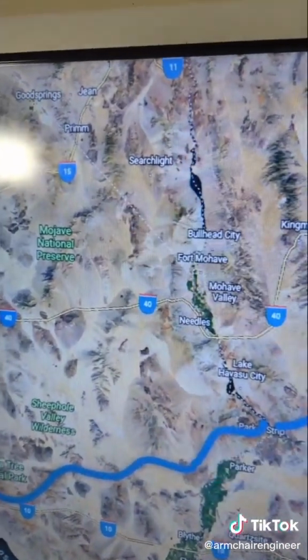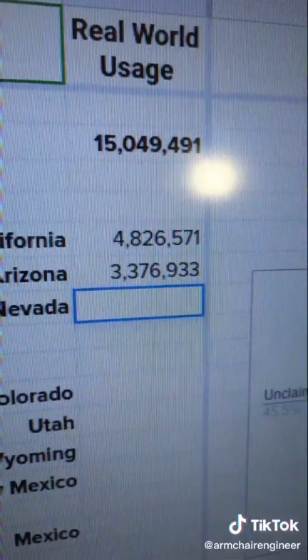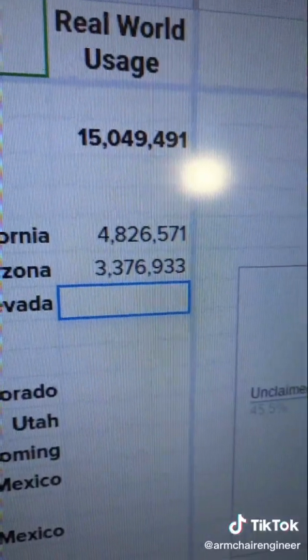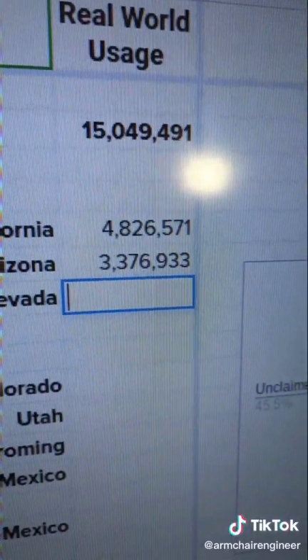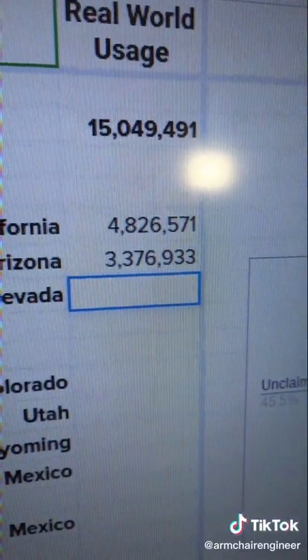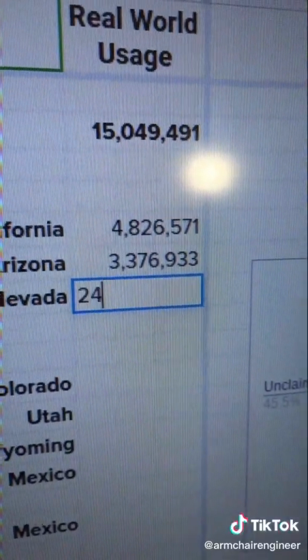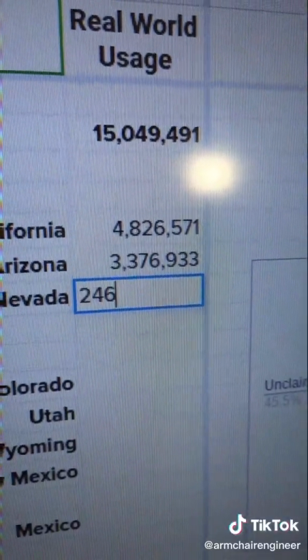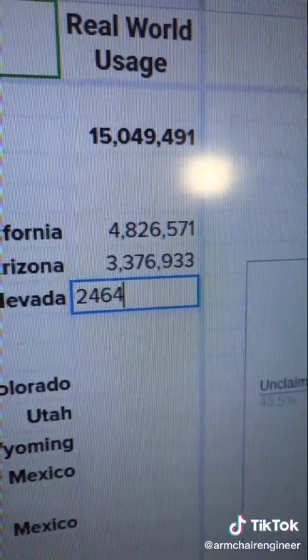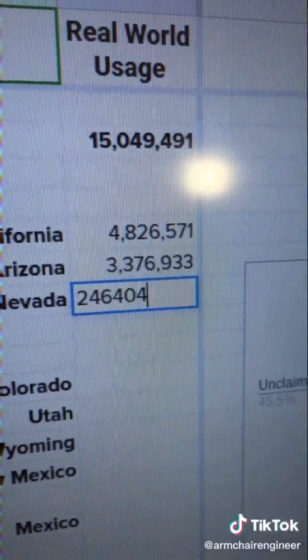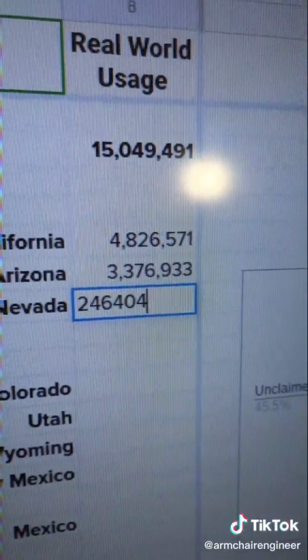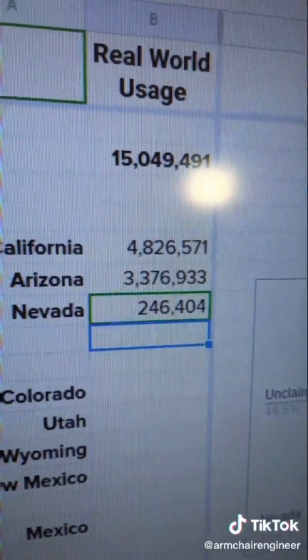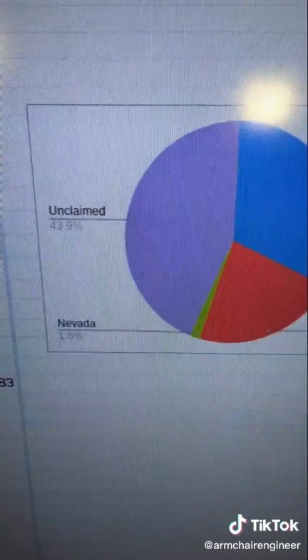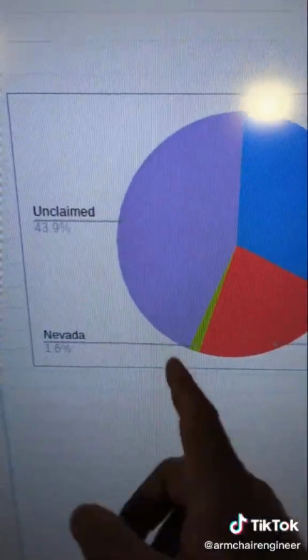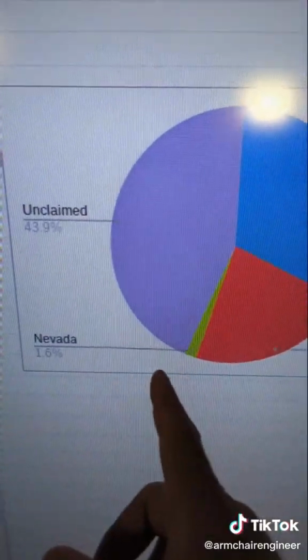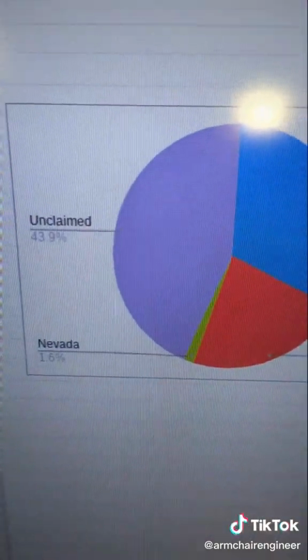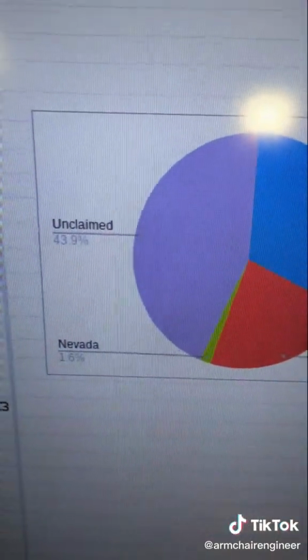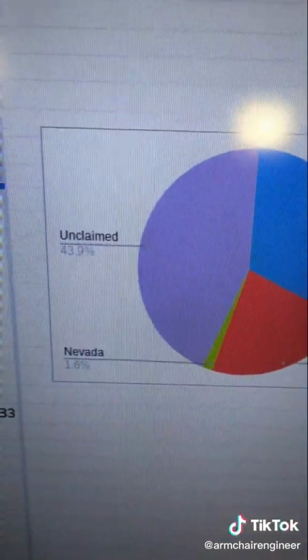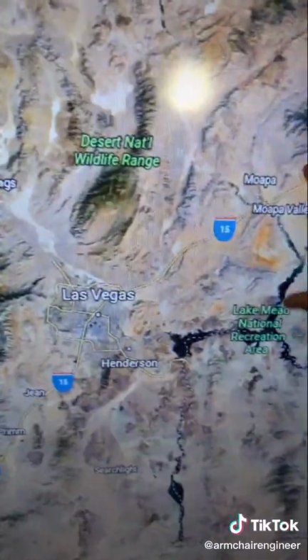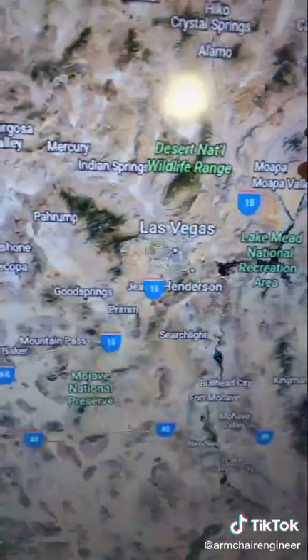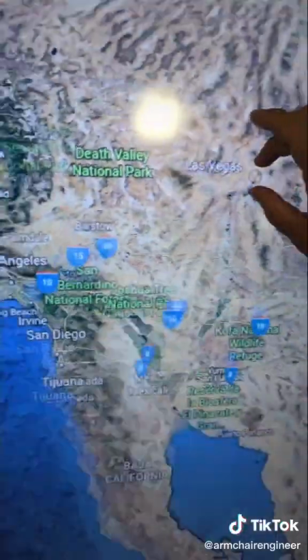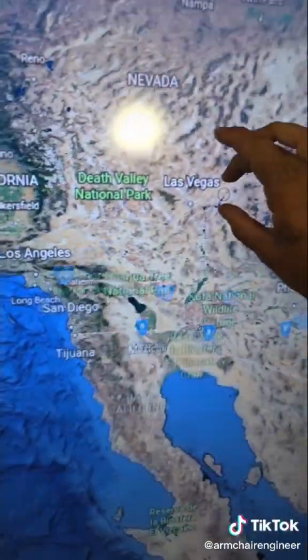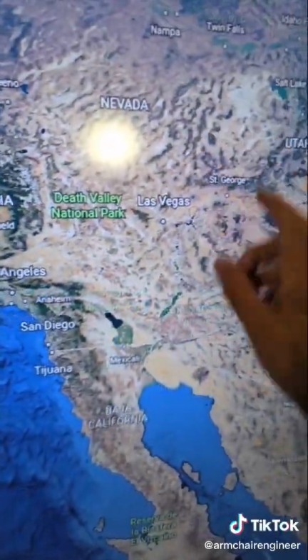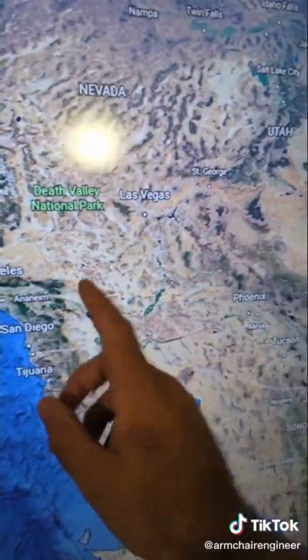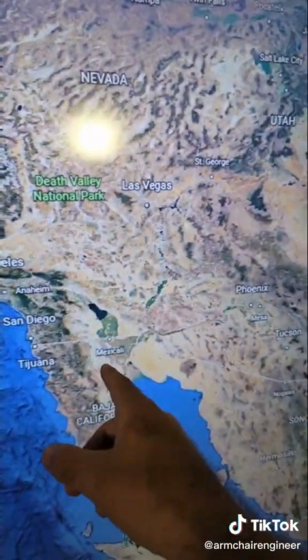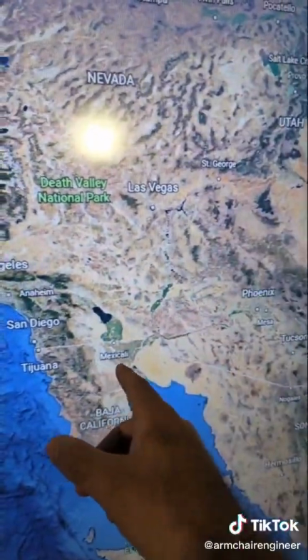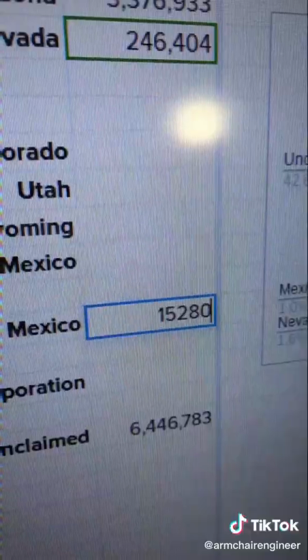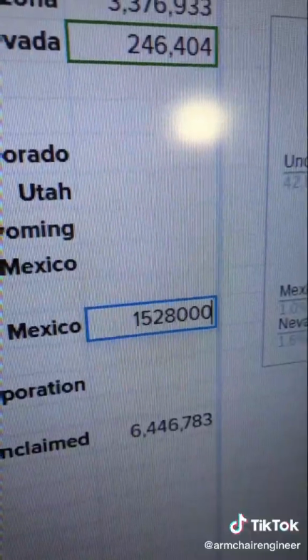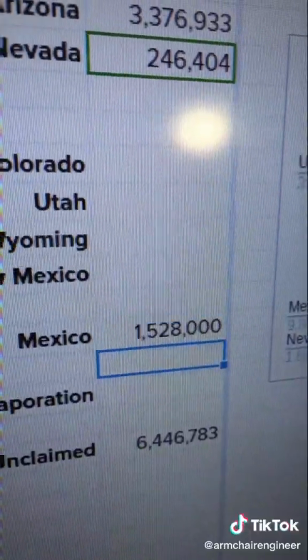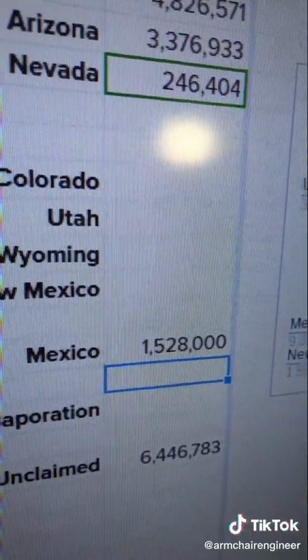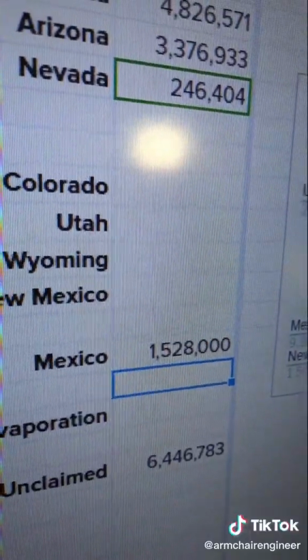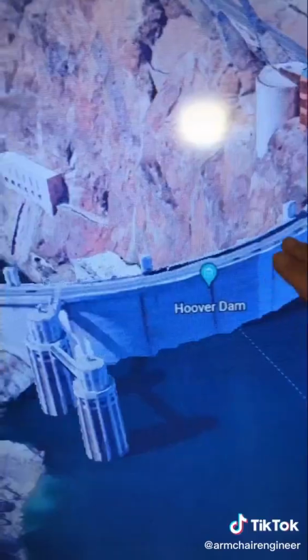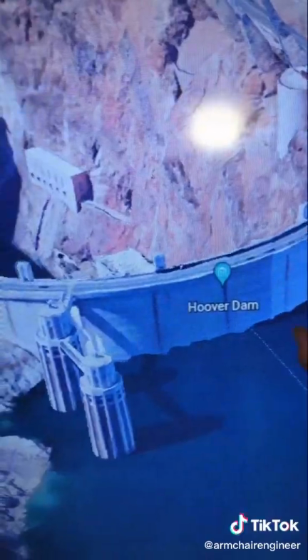Now we're on to Nevada, and specifically Las Vegas. They're allotted 300,000 acre-feet but appear to only be using 246,000 acre-feet — barely one and a half percent of the river.